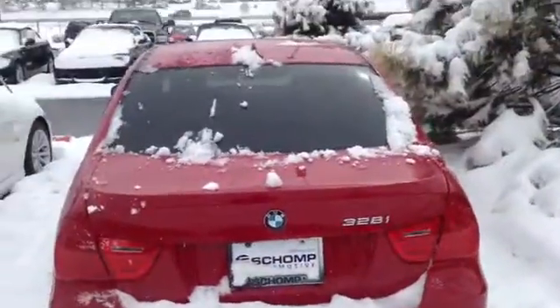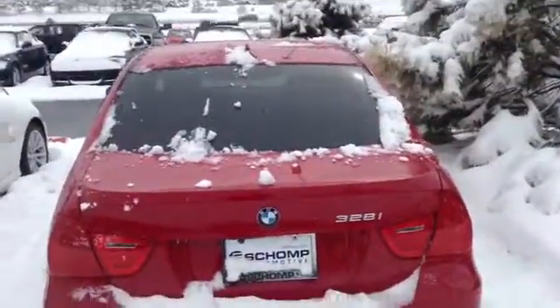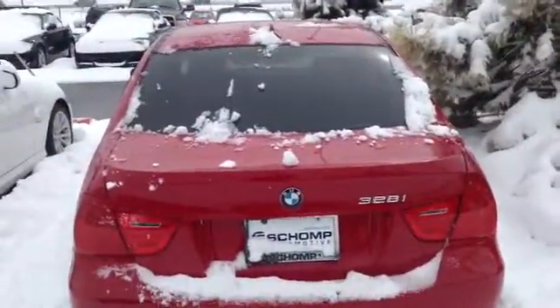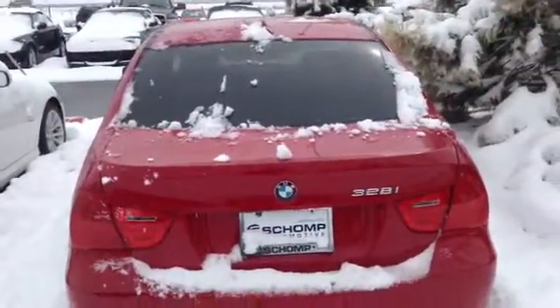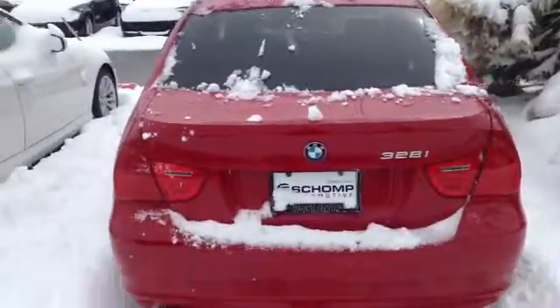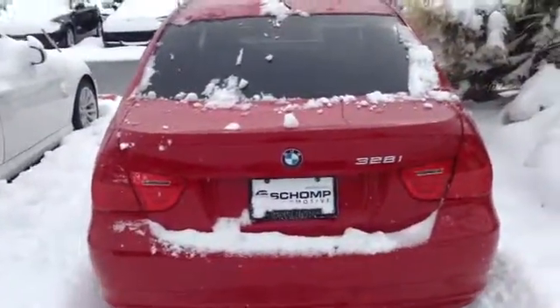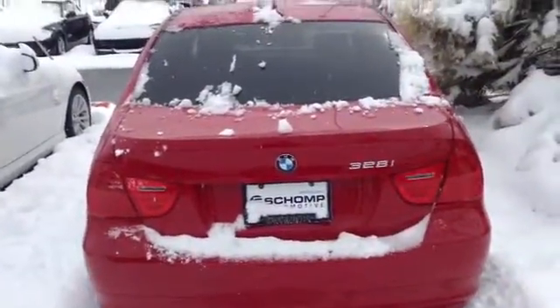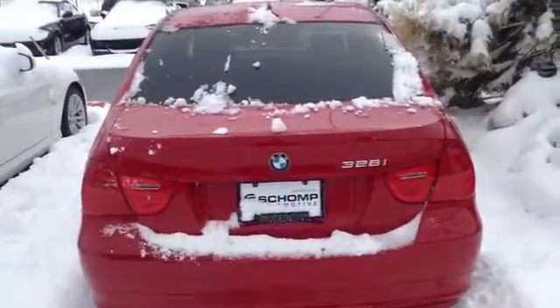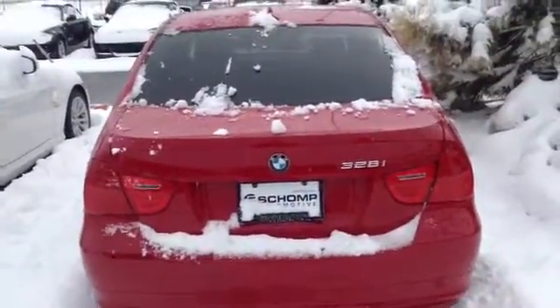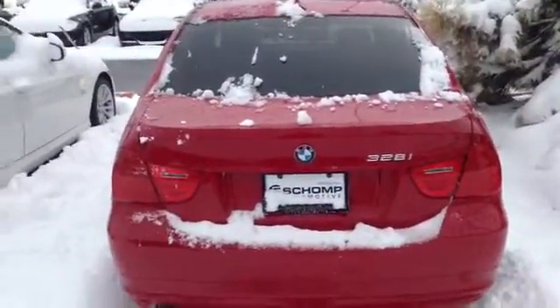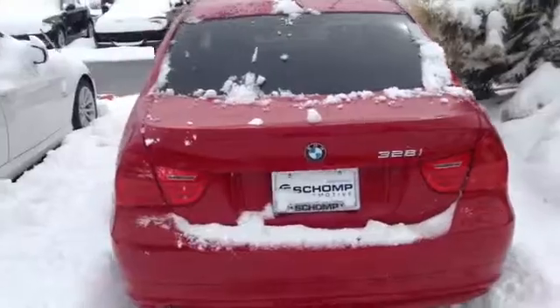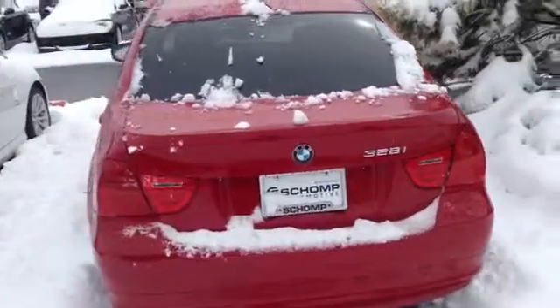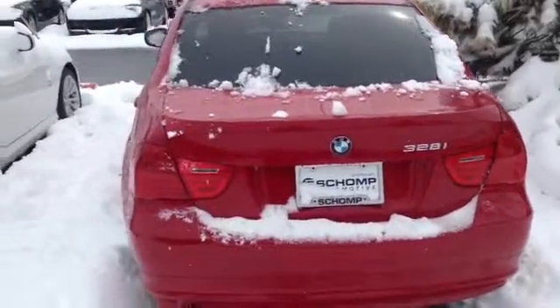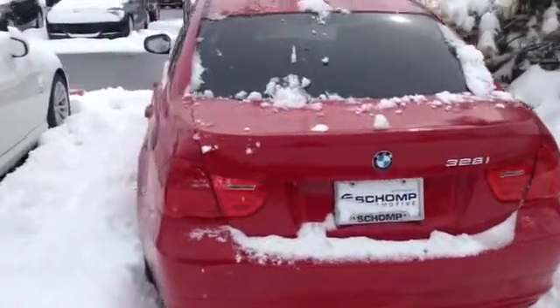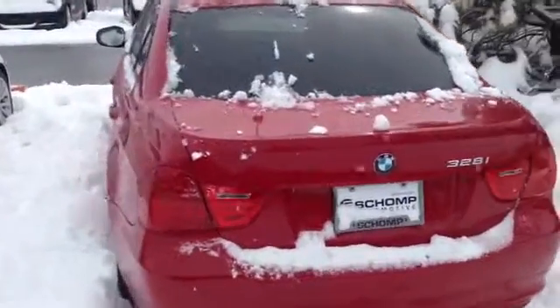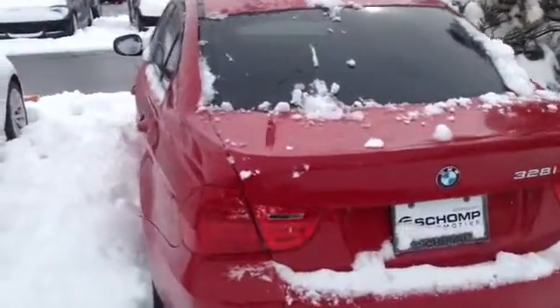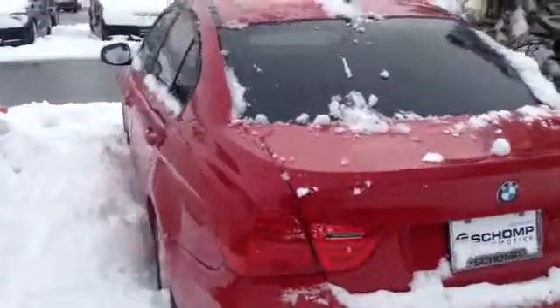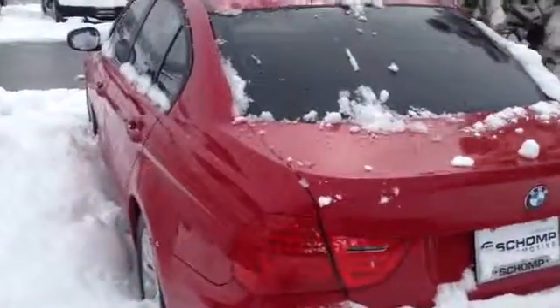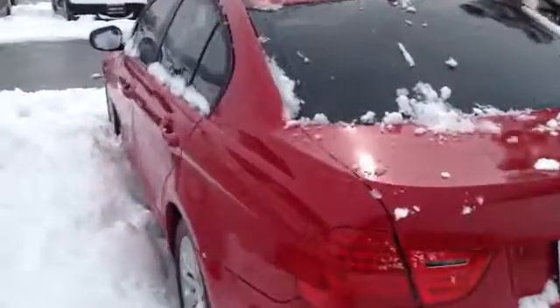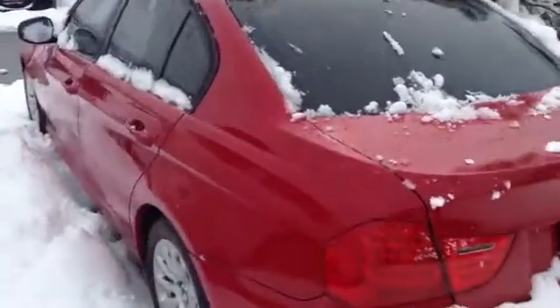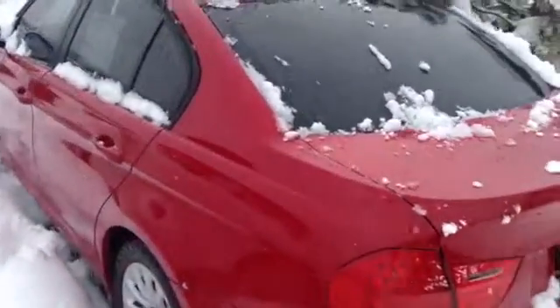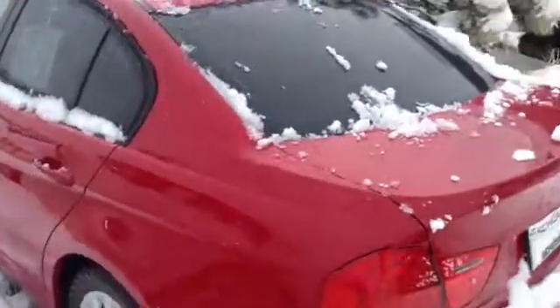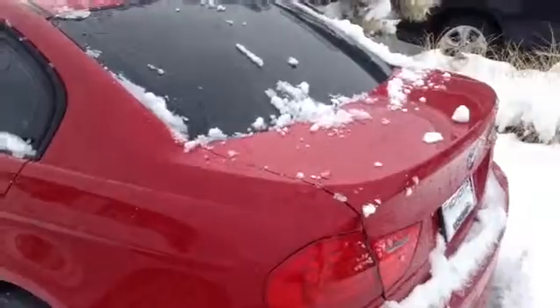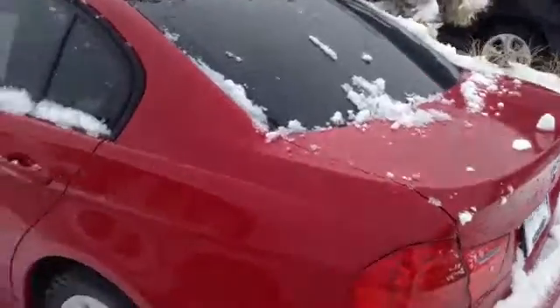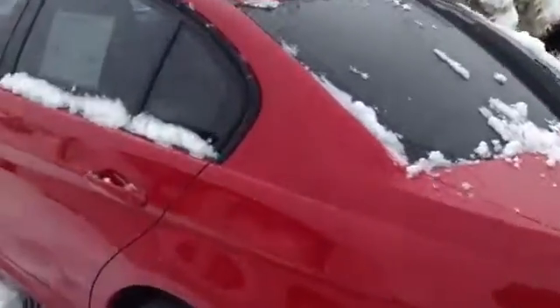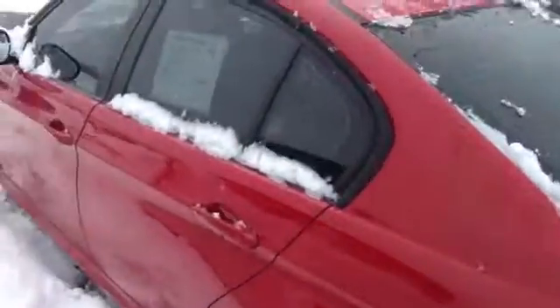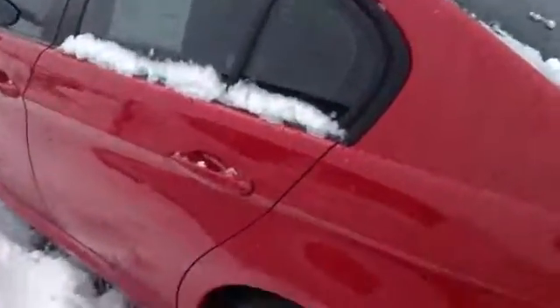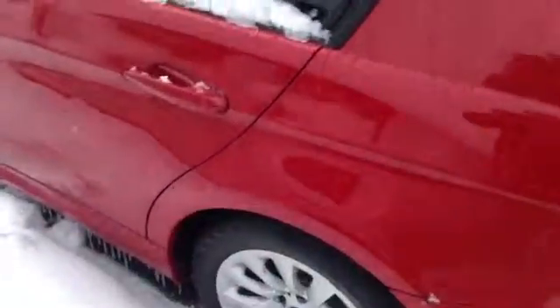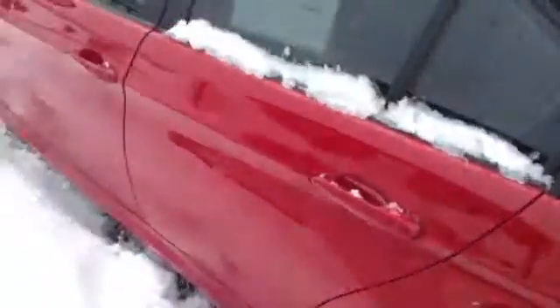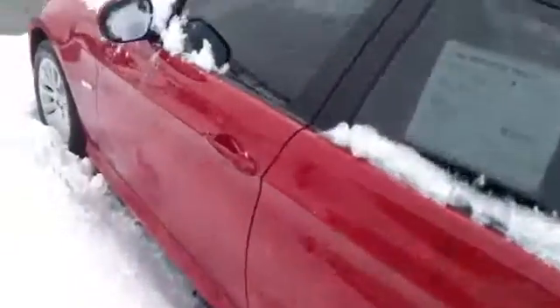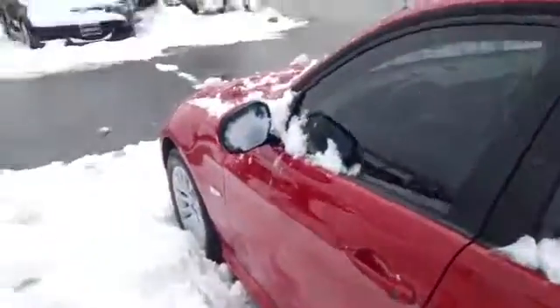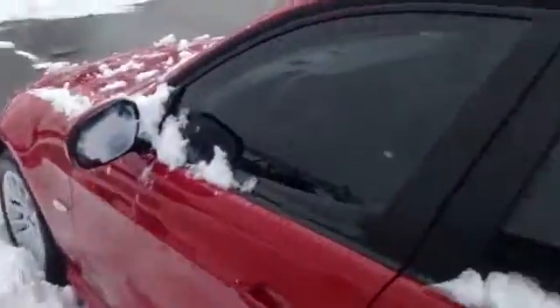Hey Brandon, good afternoon. This is Drew with Shop BMW. I thought I'd take some time to shoot you a quick video of this car. It's in great, great condition. No dents, no dings. Nice tires on it.